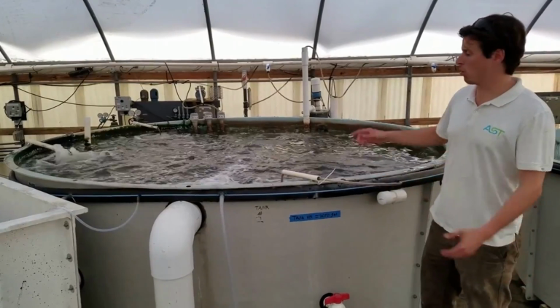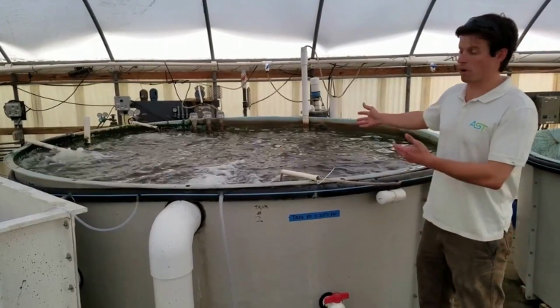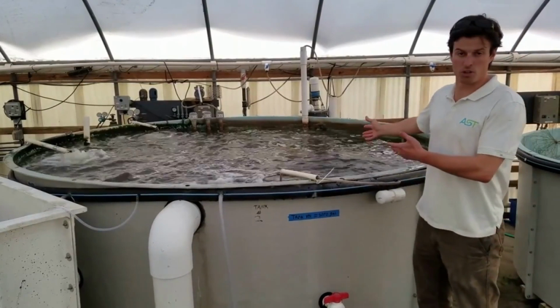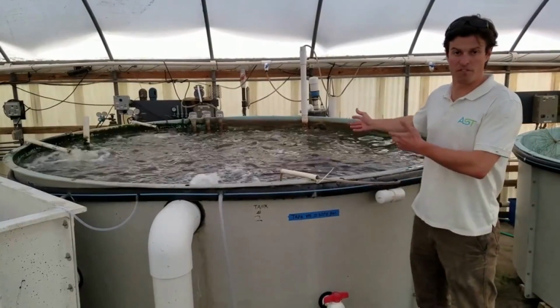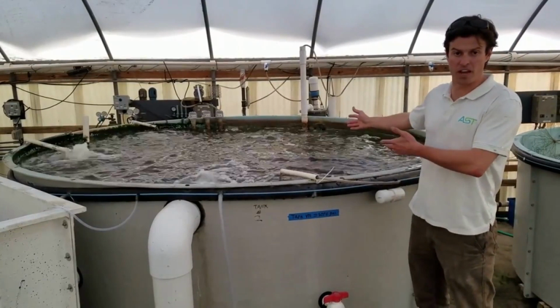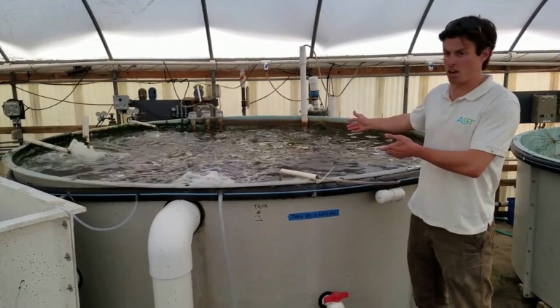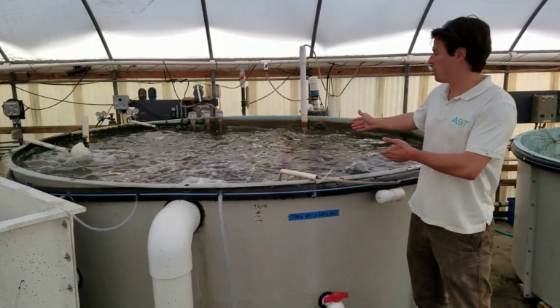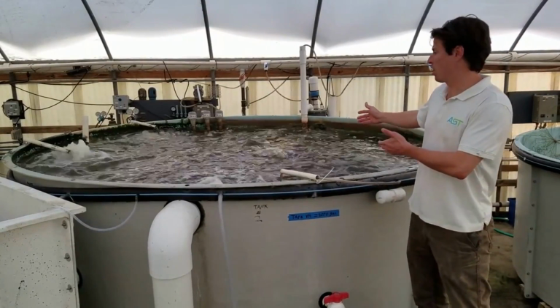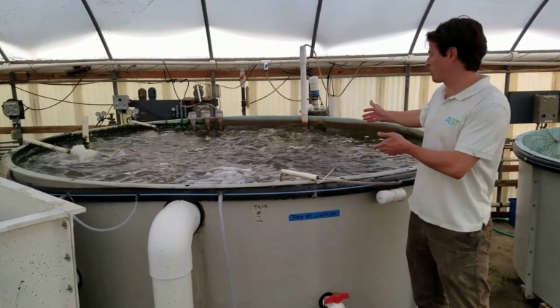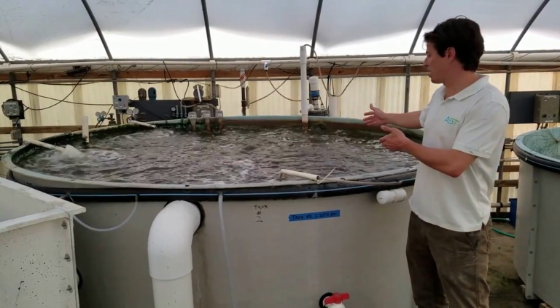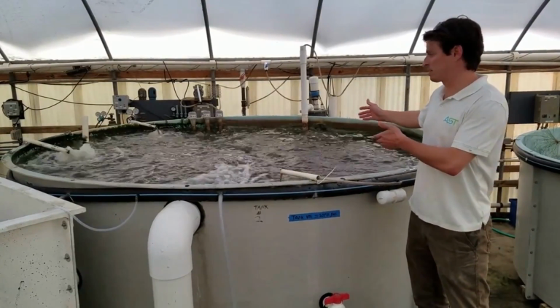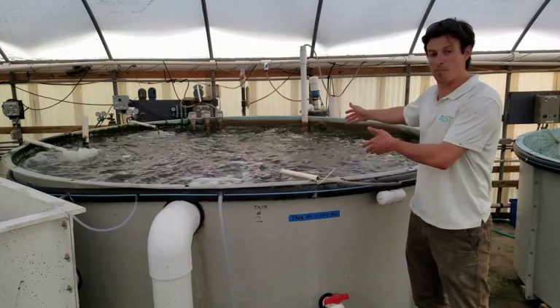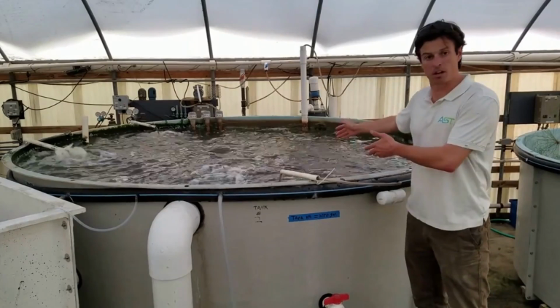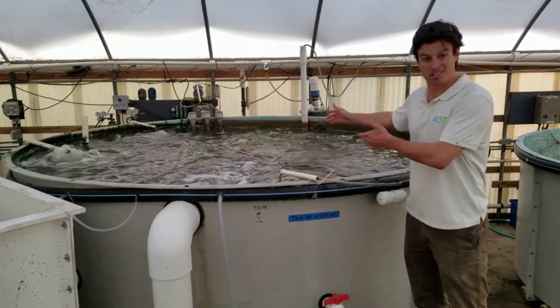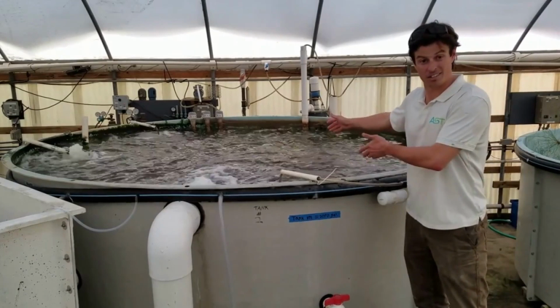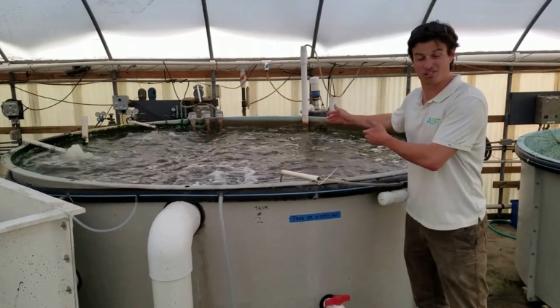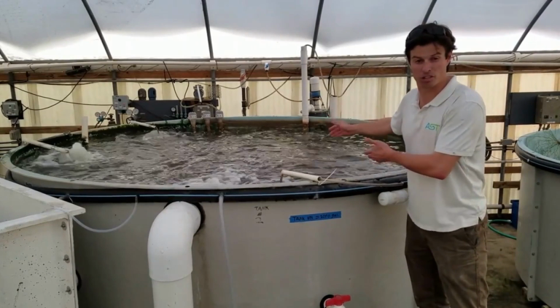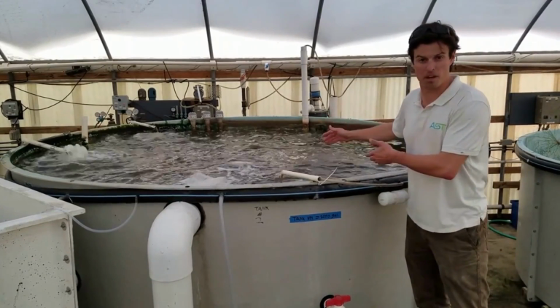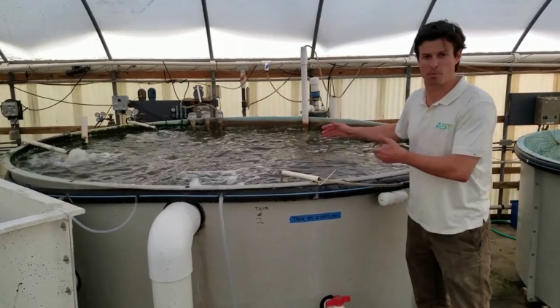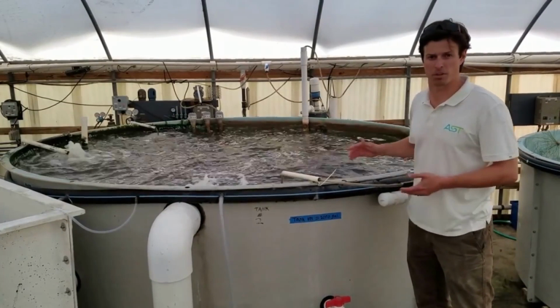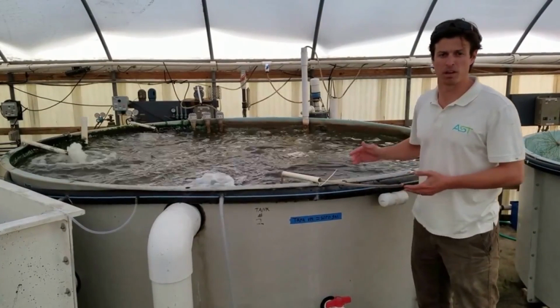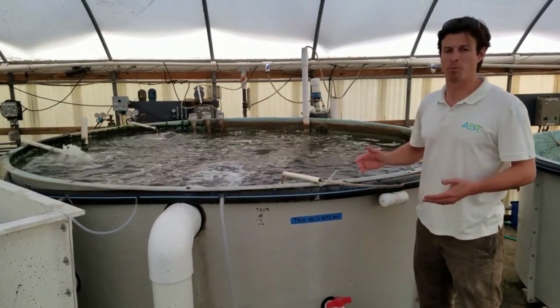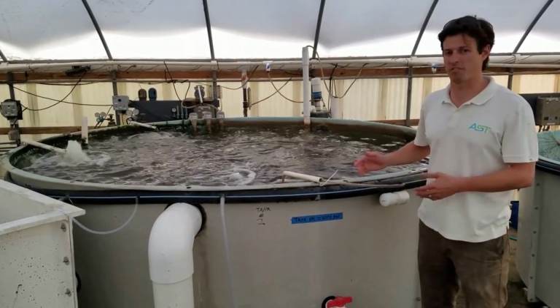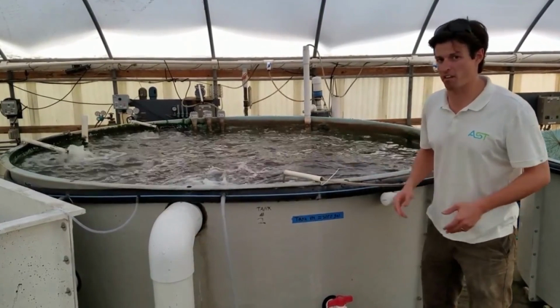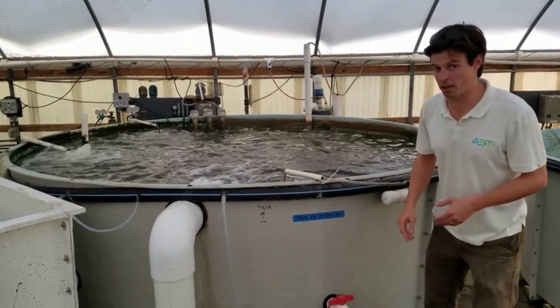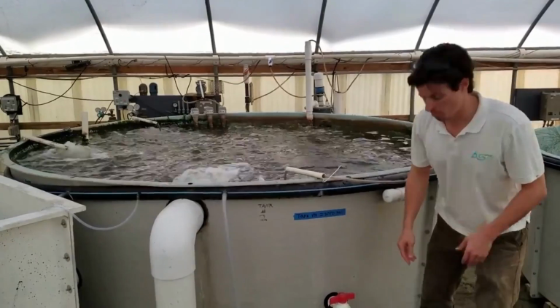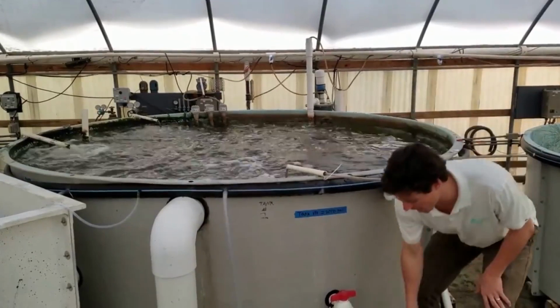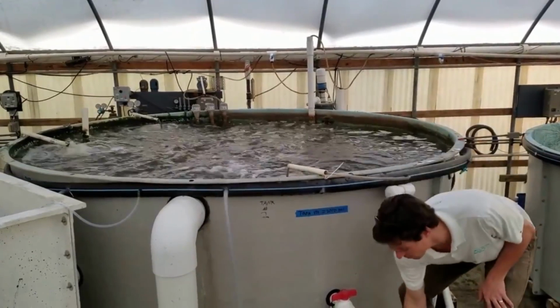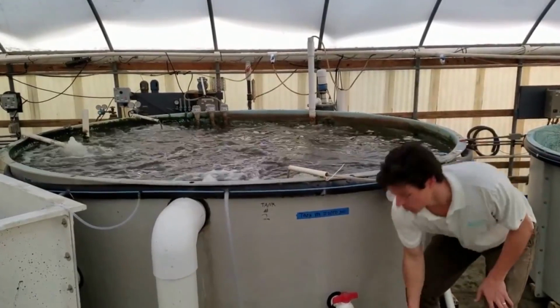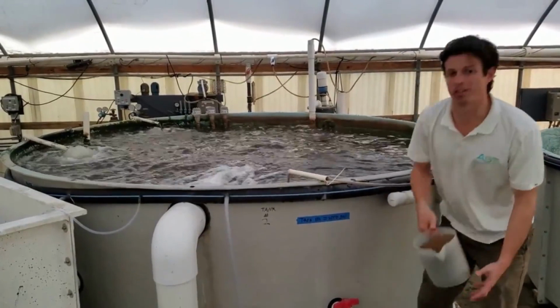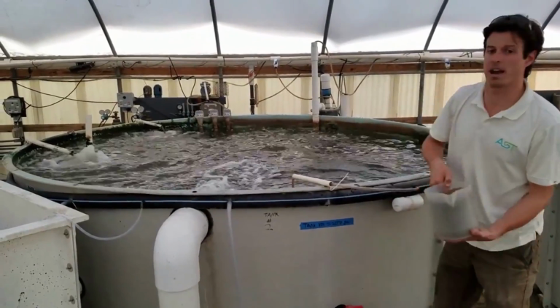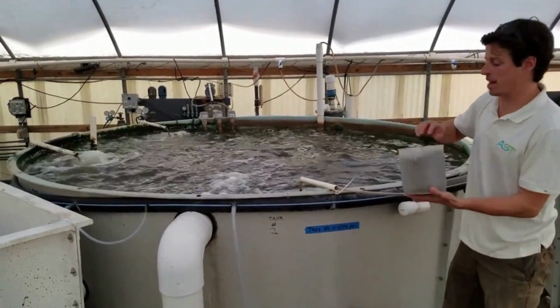So we're going to do a feed here. We've got adult tilapia stocked at approximately 0.75 pounds per gallon. Let's see how they eat.